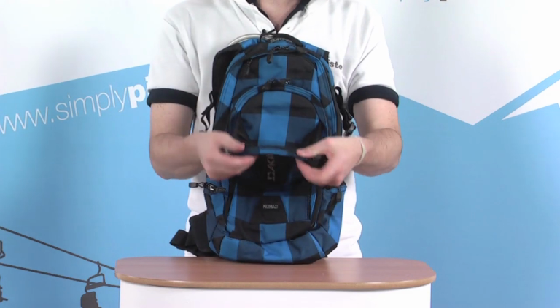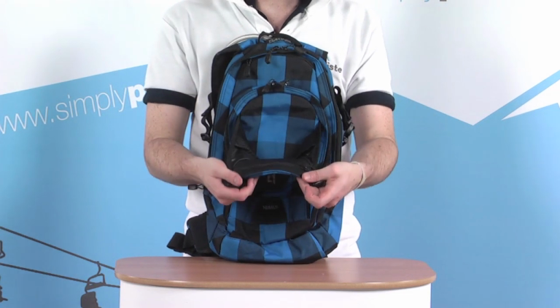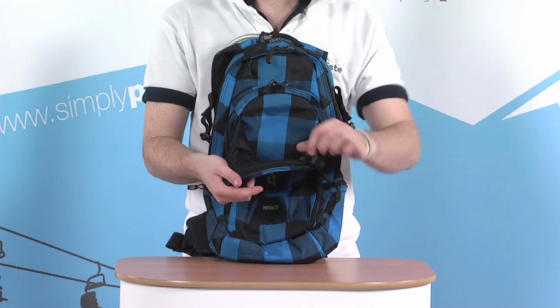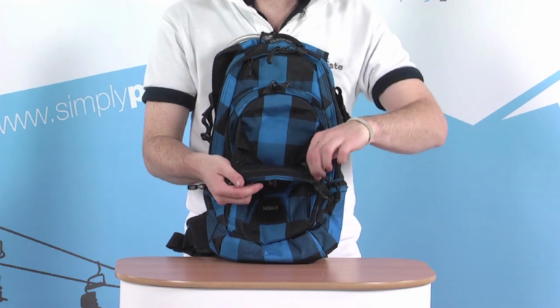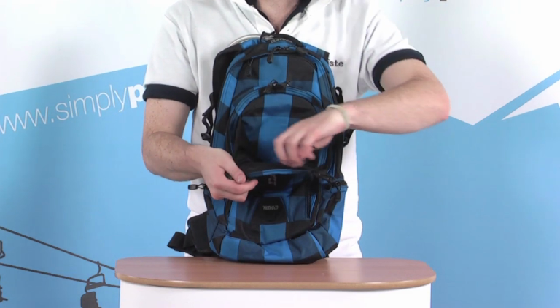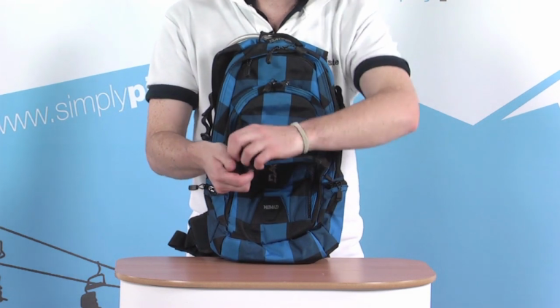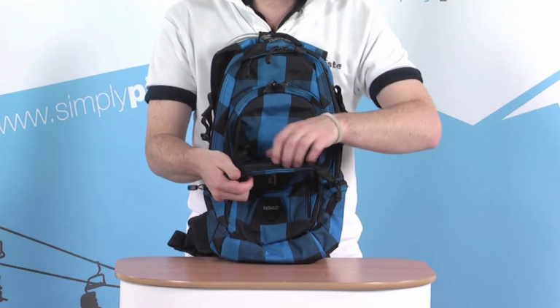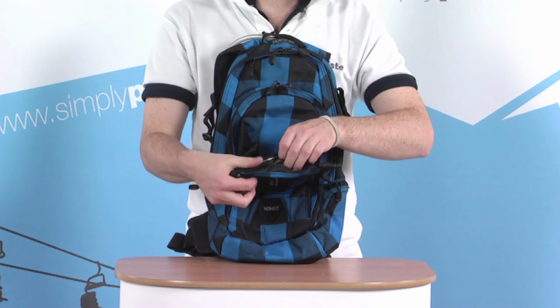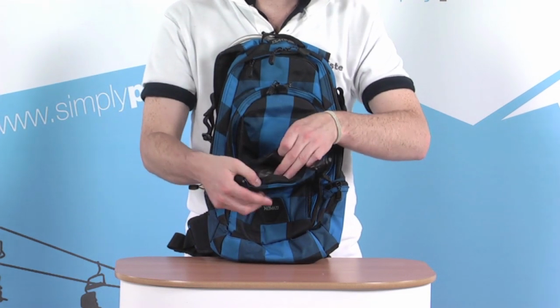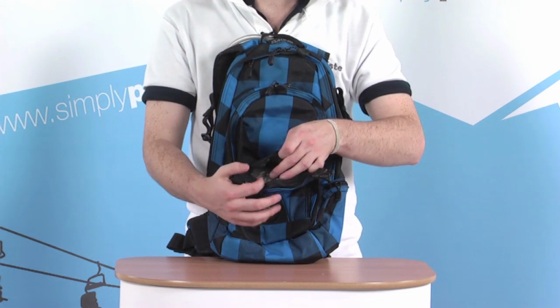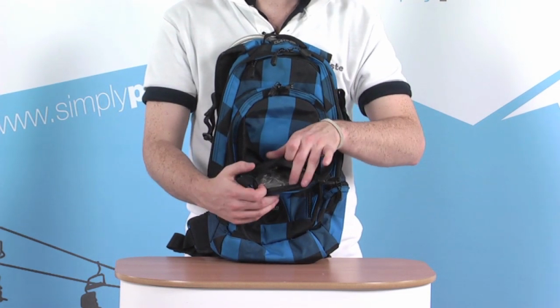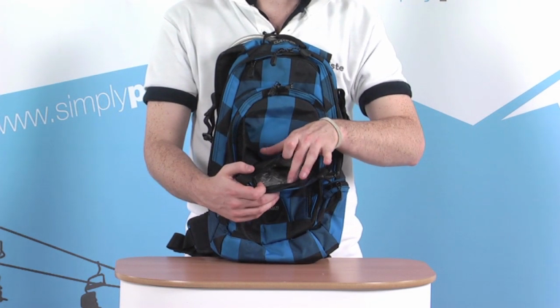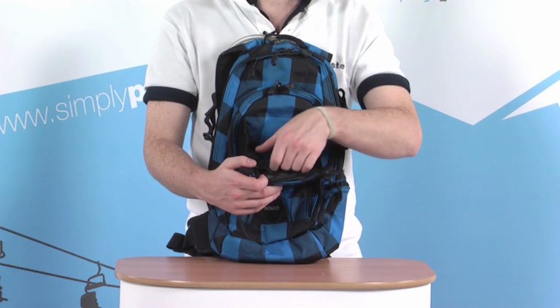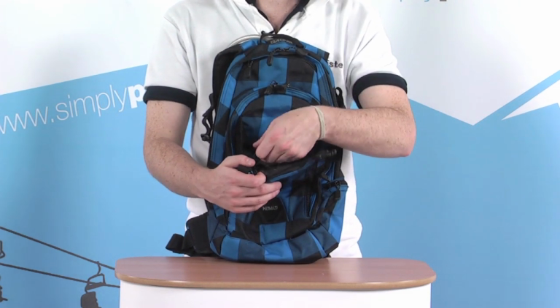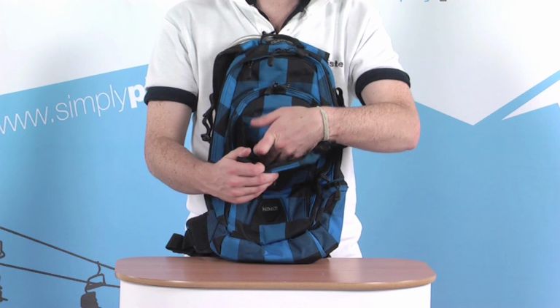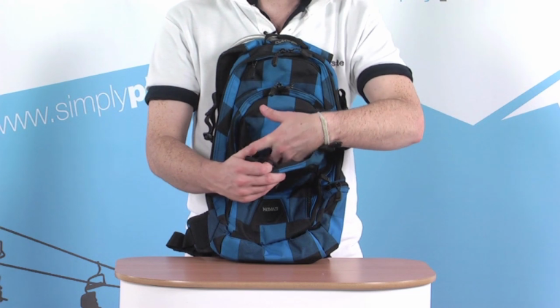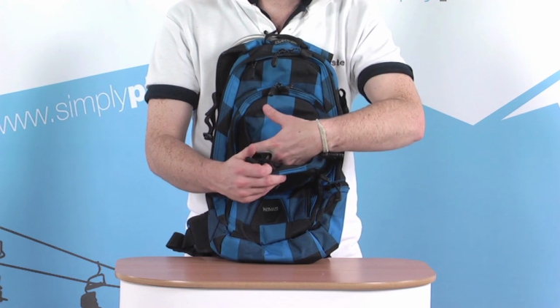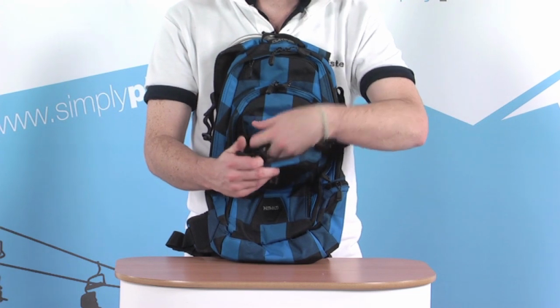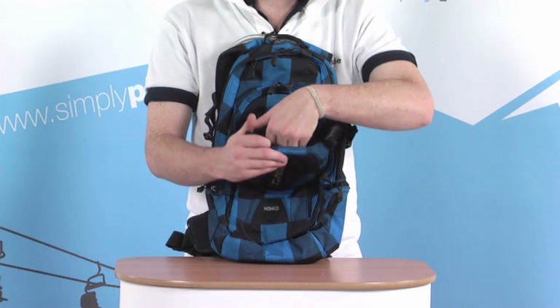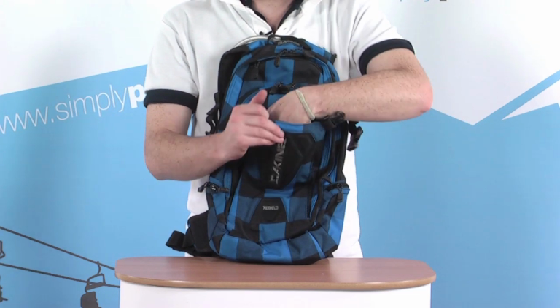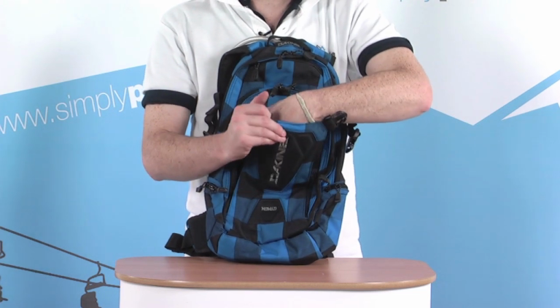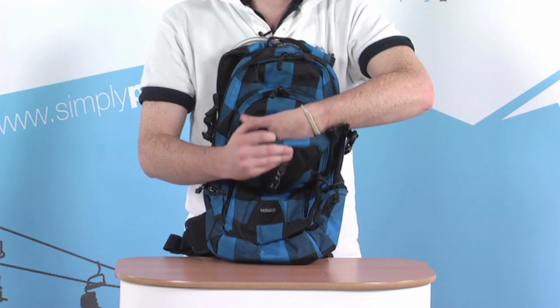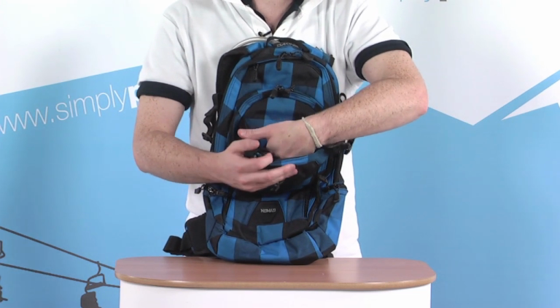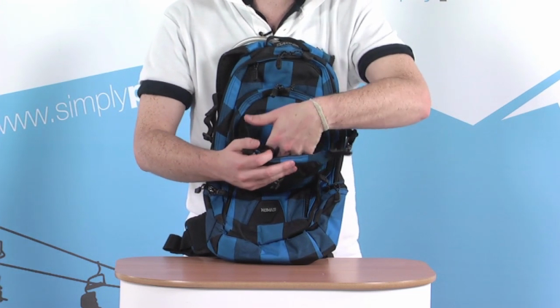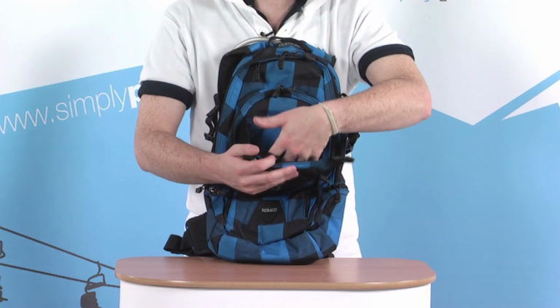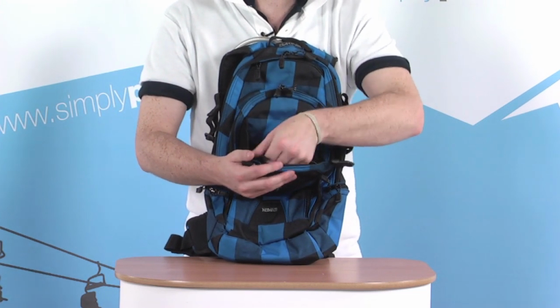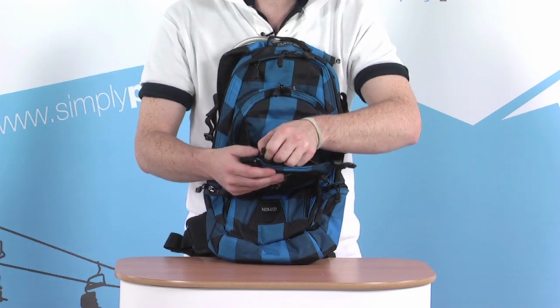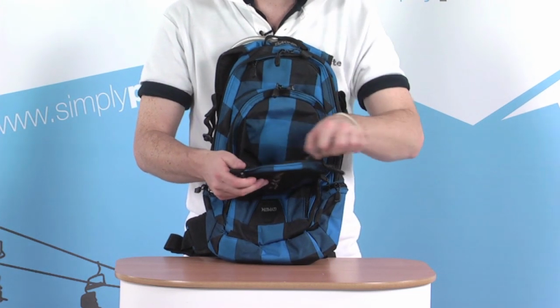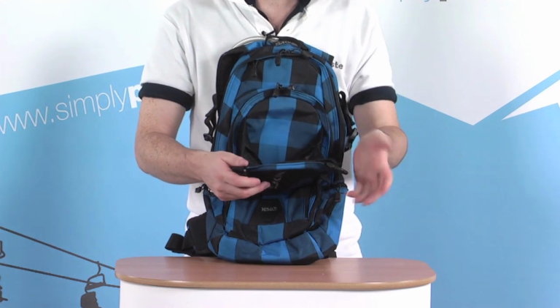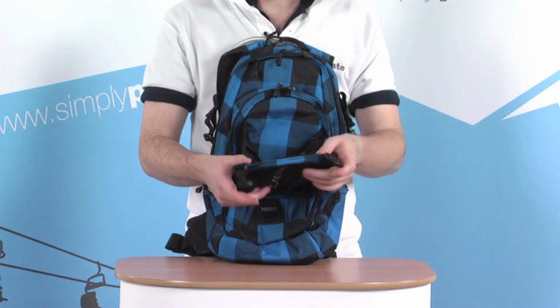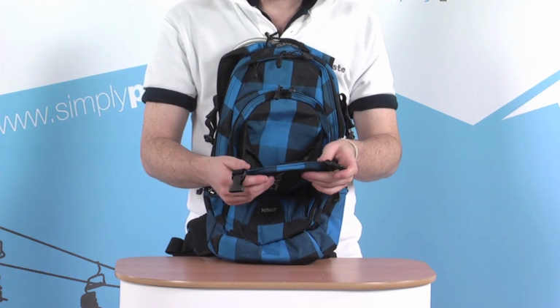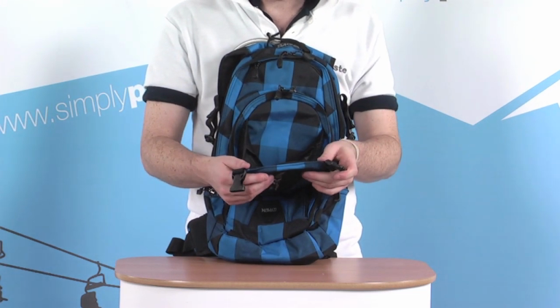There's also a small insulated pocket just behind that, again a great little stash area for anything you need to keep insulated throughout the day.